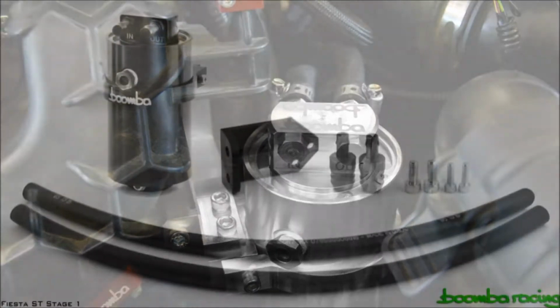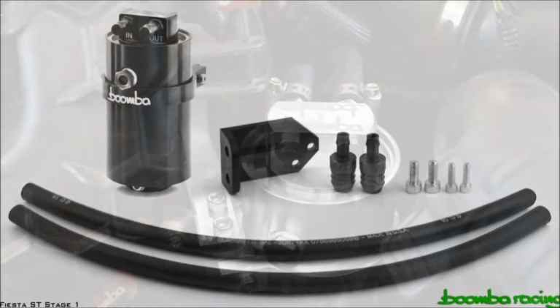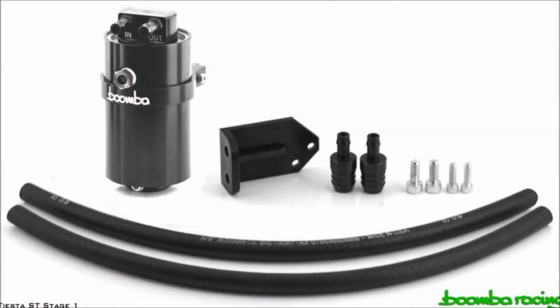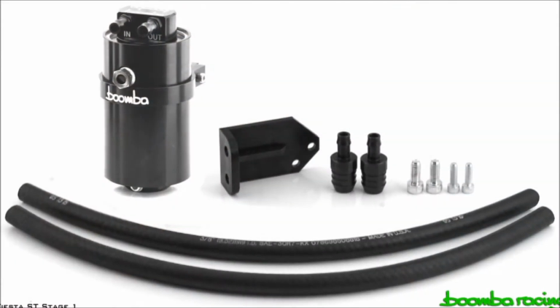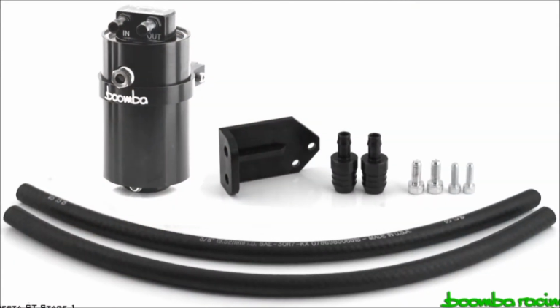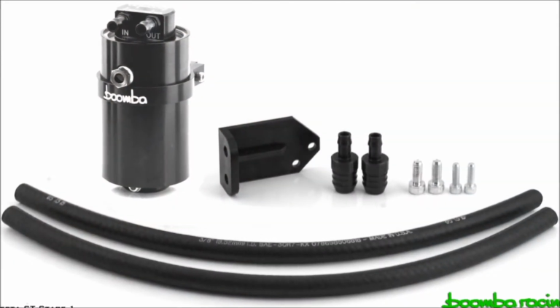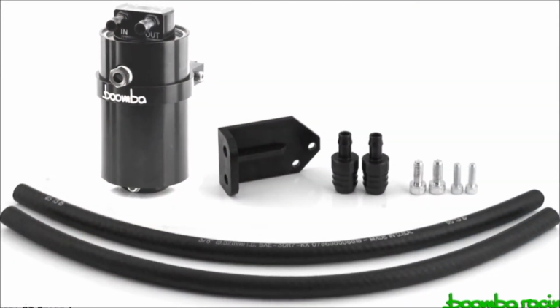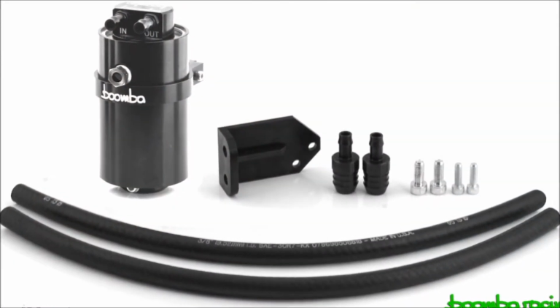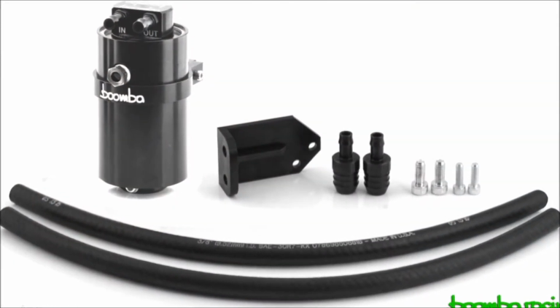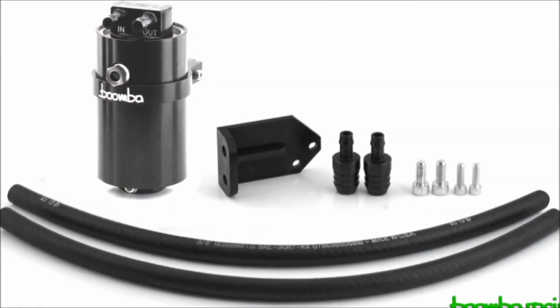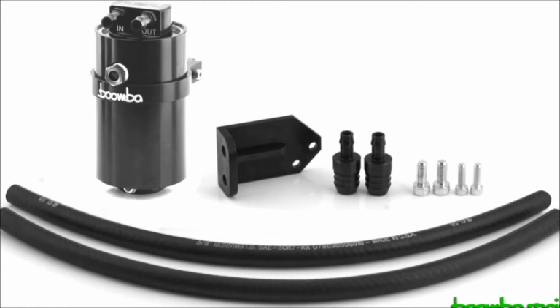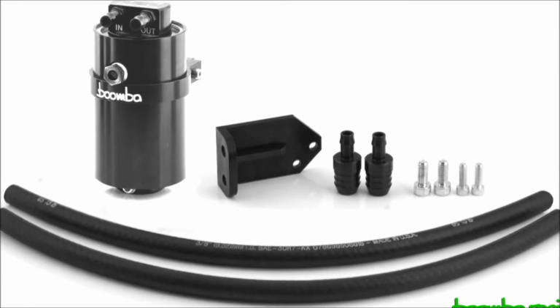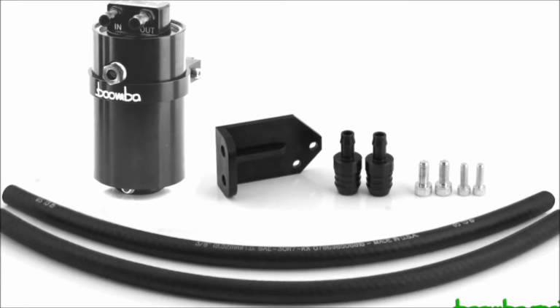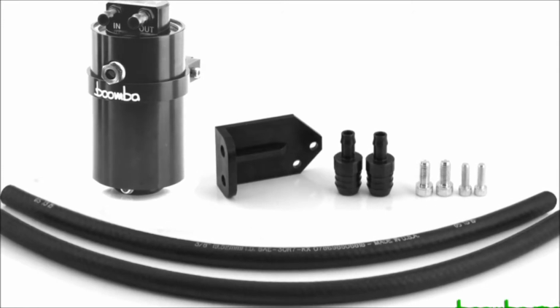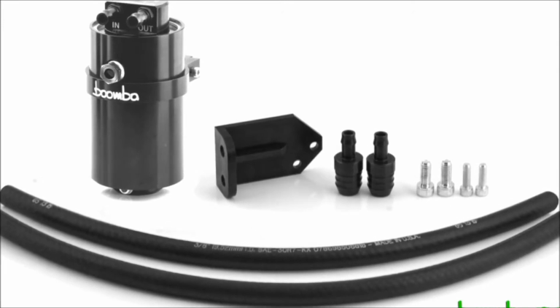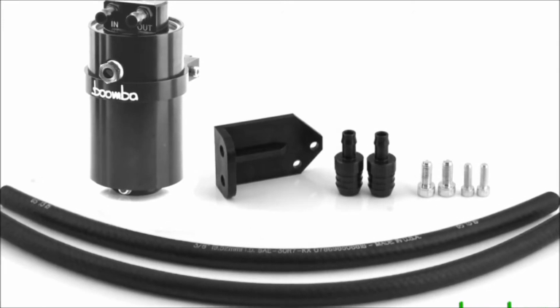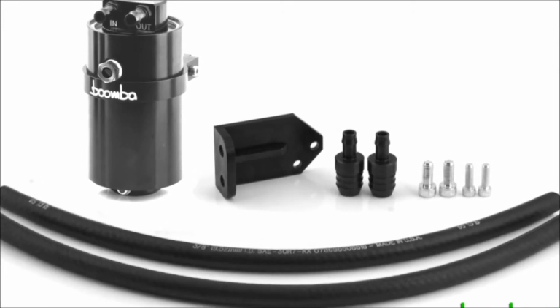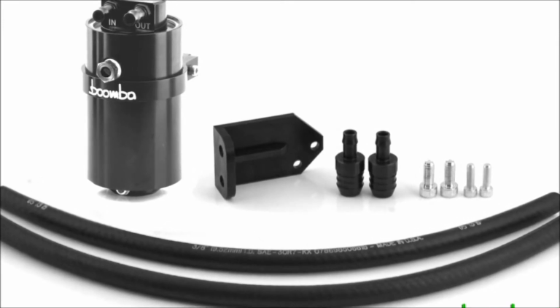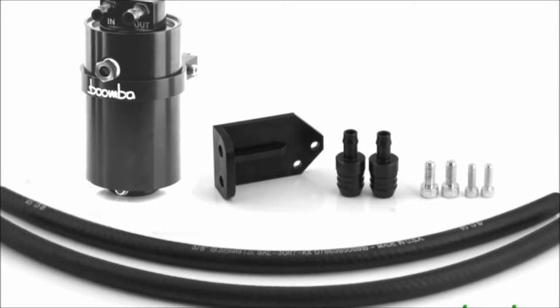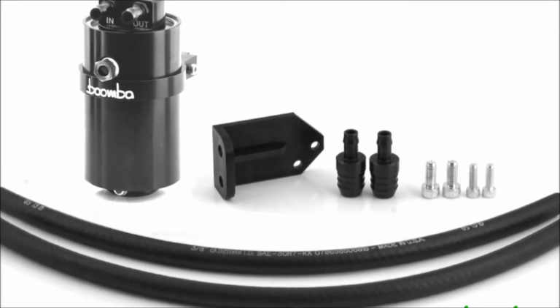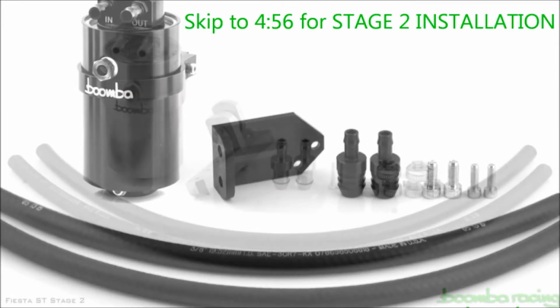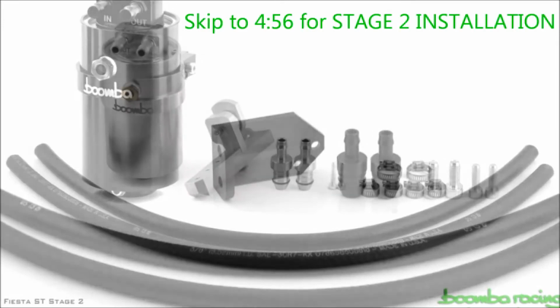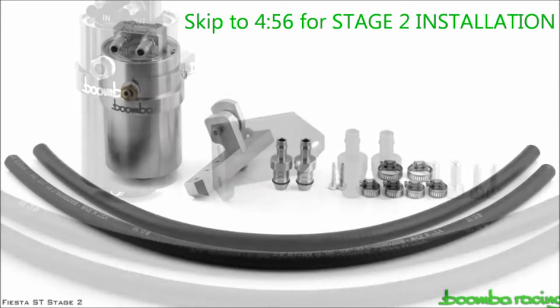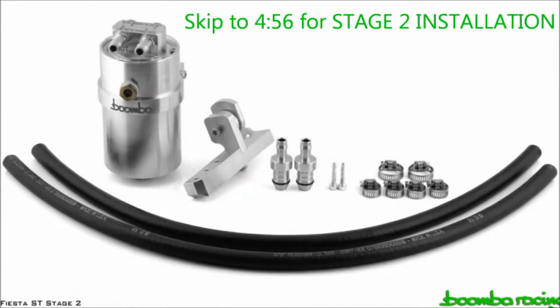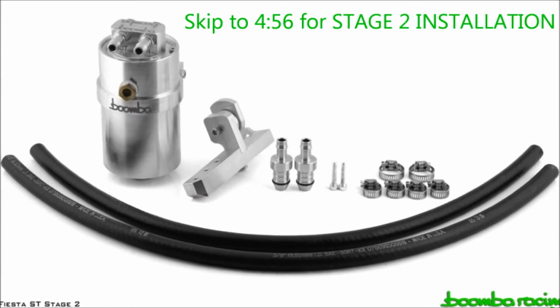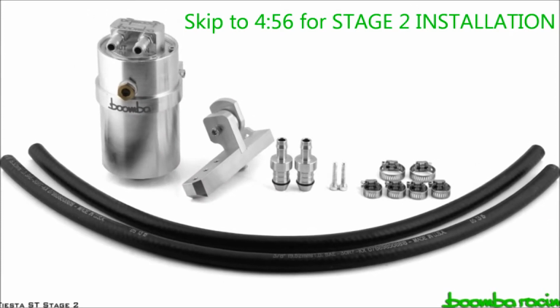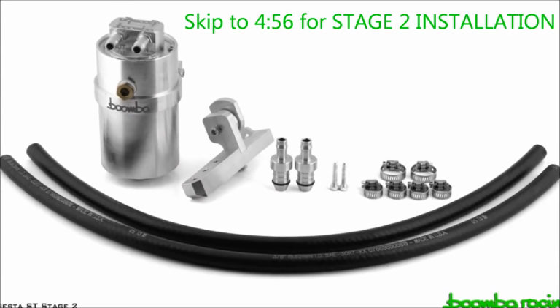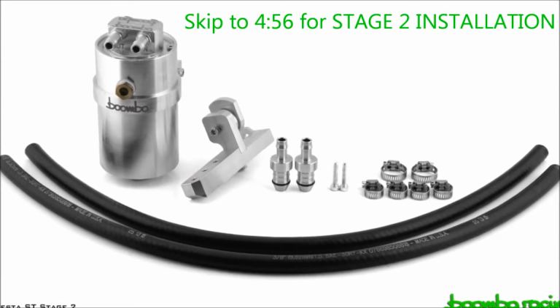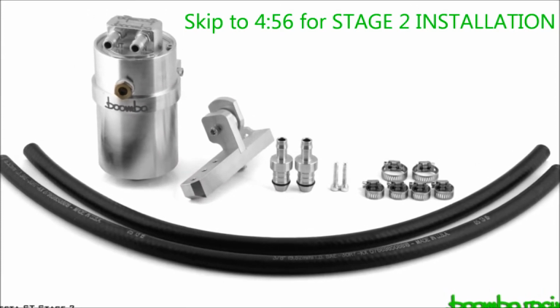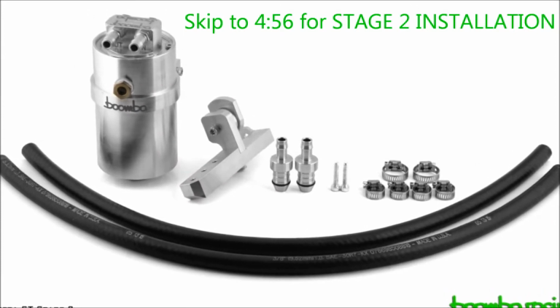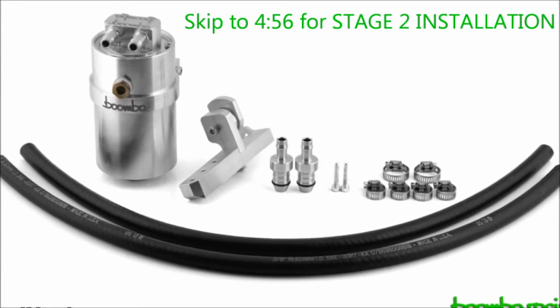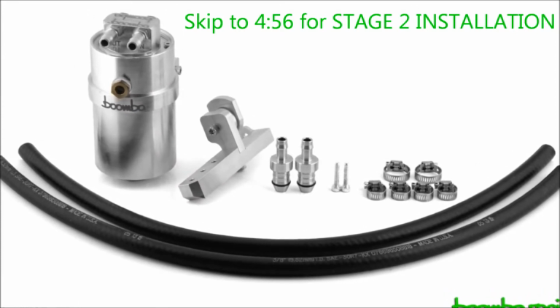In this video, we're going to be showing you how to install our catch cans for the Fiesta ST. First, we're going to start off with our Stage 1 catch can, which works on the CCV side, and then we will show you Stage 2, which operates on the PCV side.